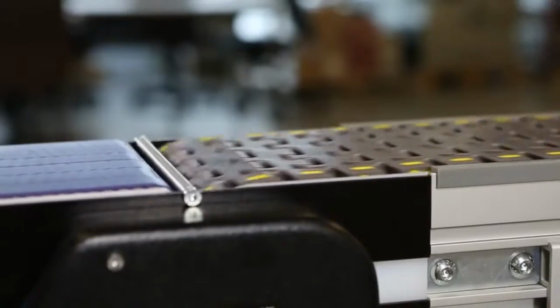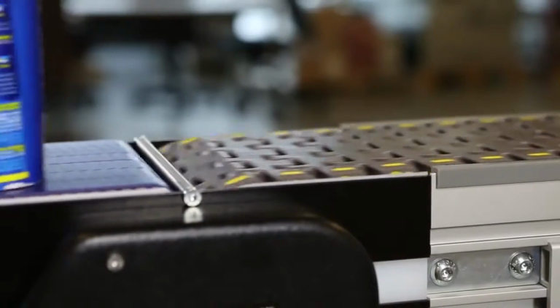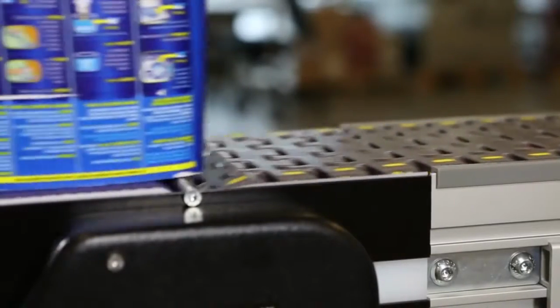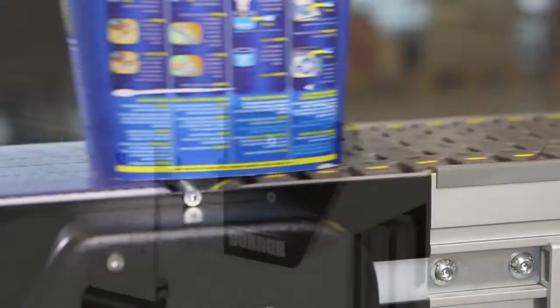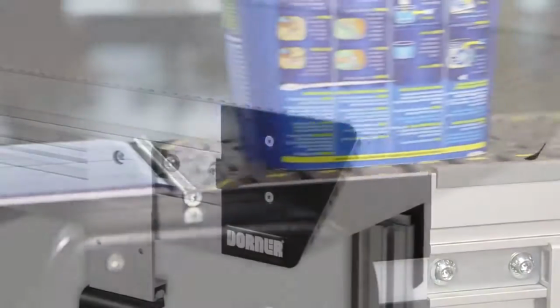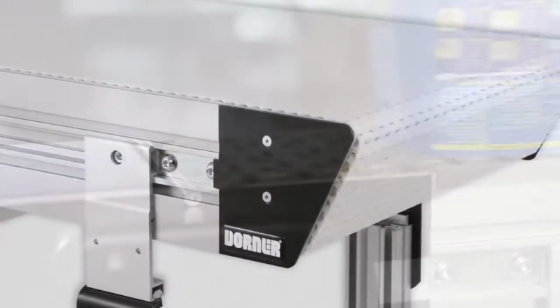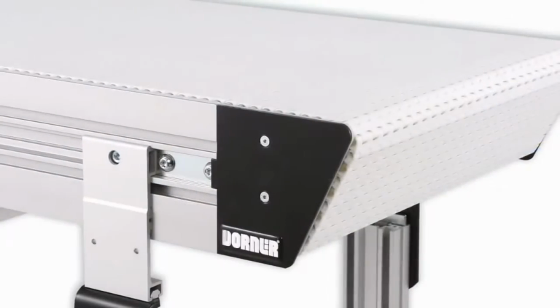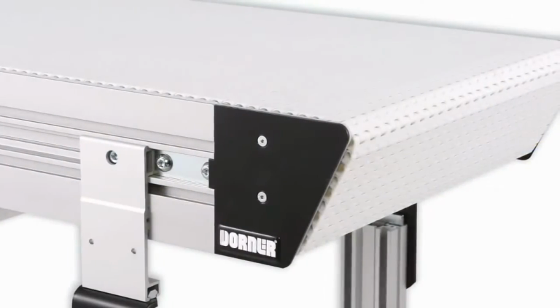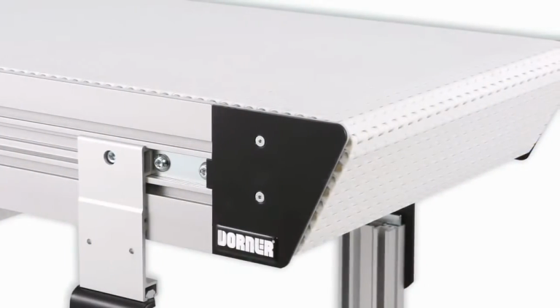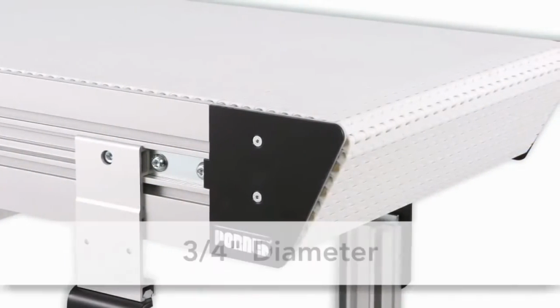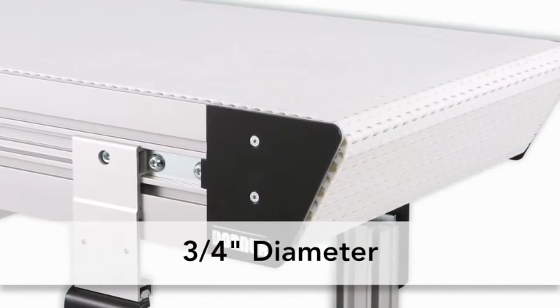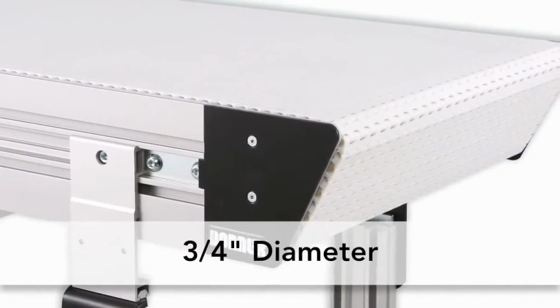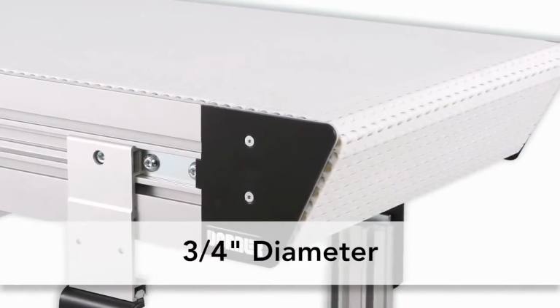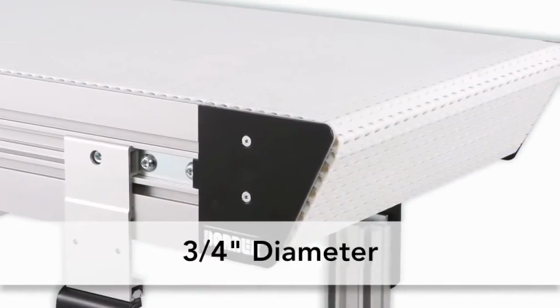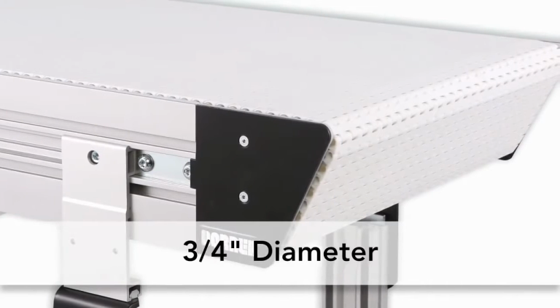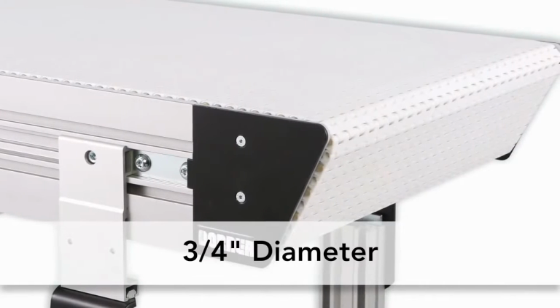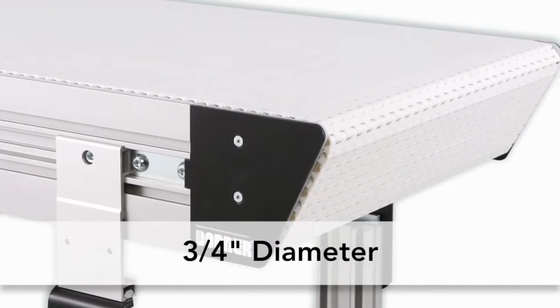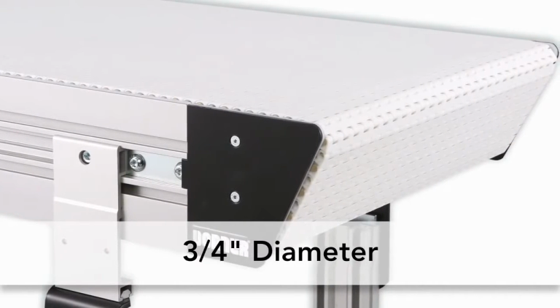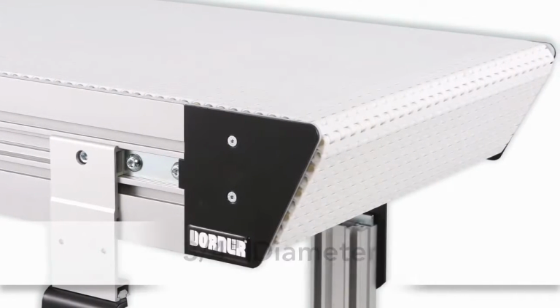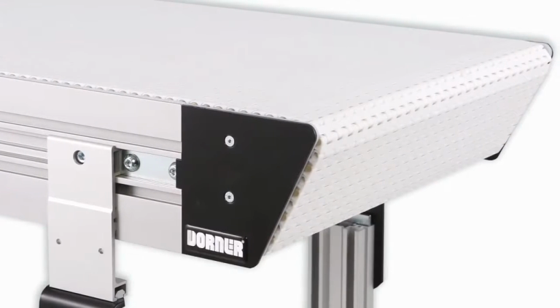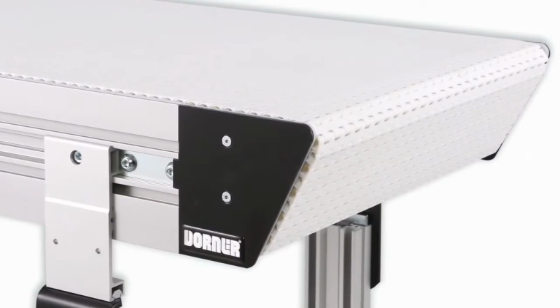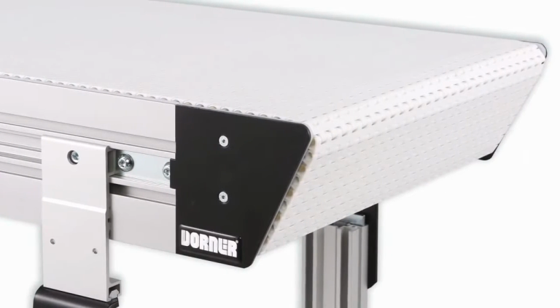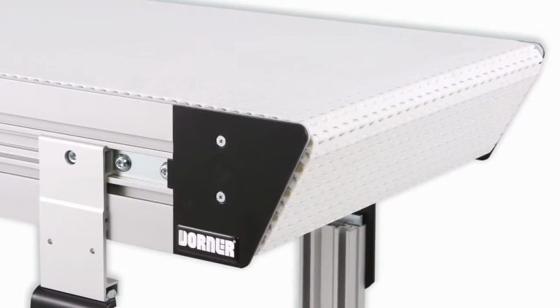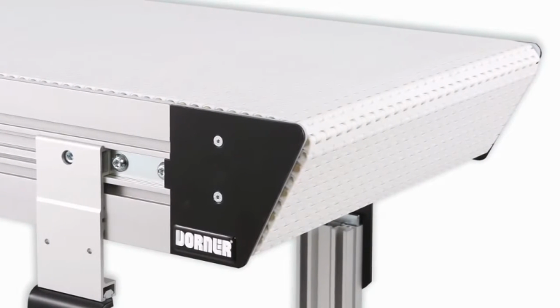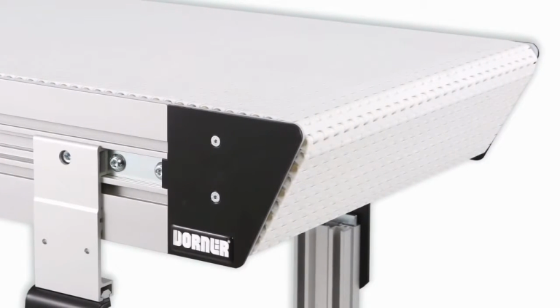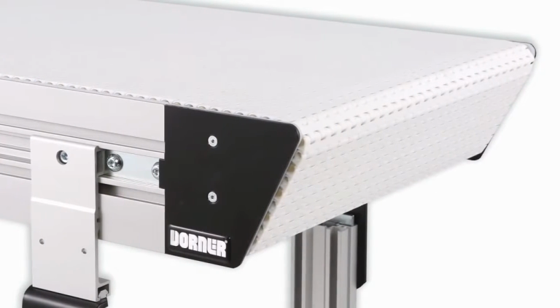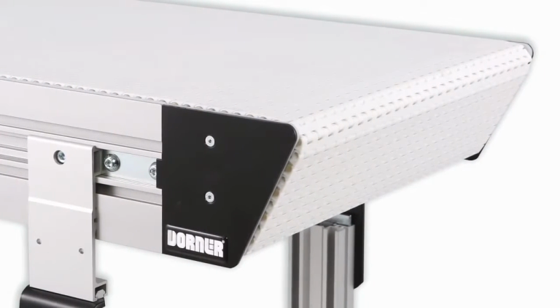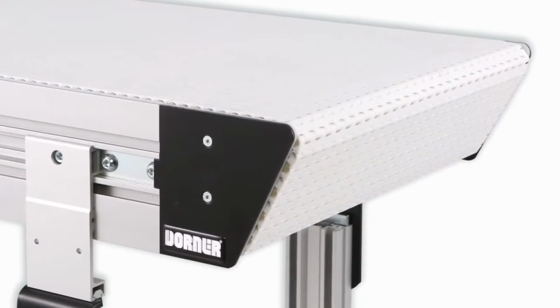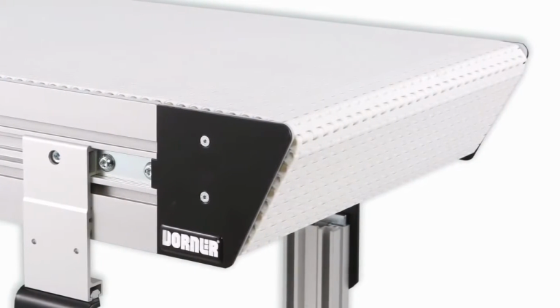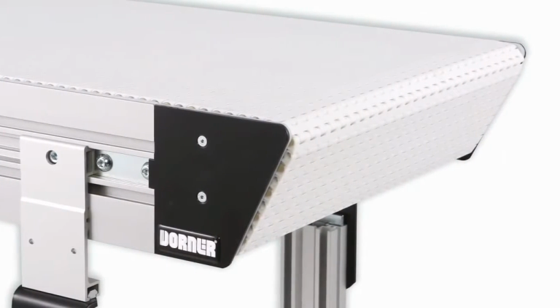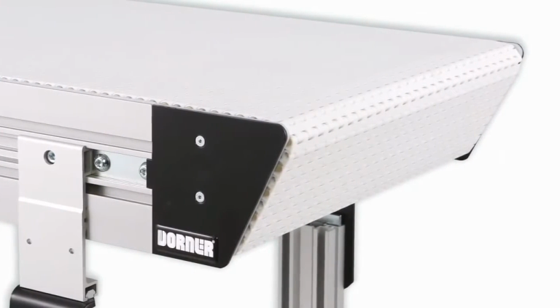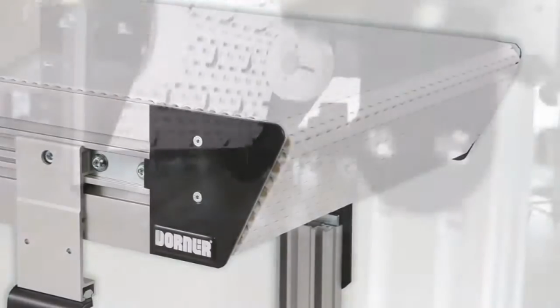With a diameter of just ¾ of an inch, the optional Compact Nose Bar fits completely within the frame height for easy integration with machinery and other conveyors.